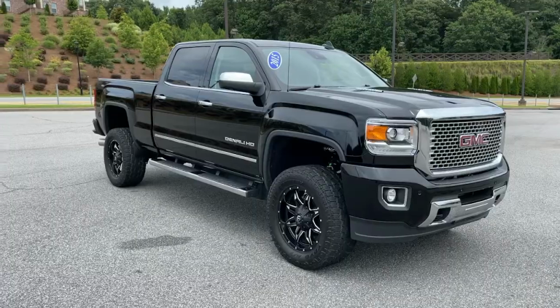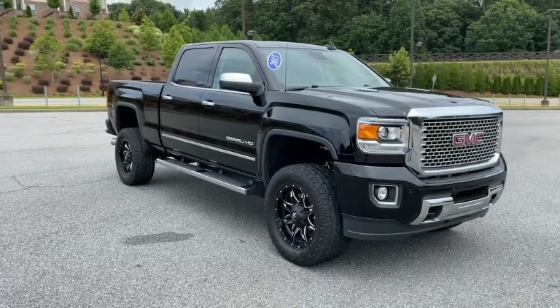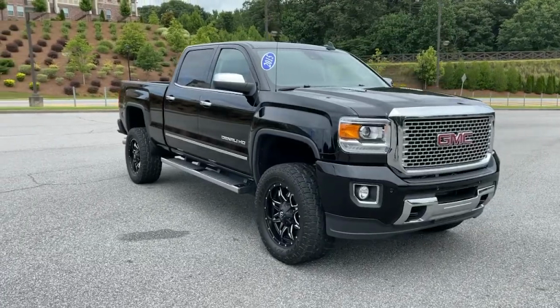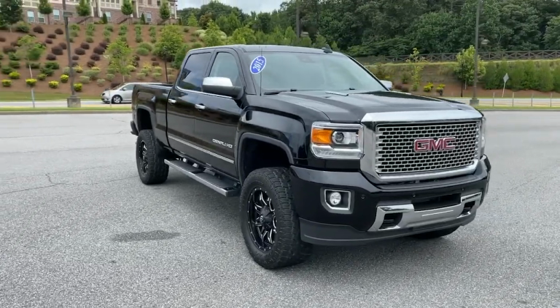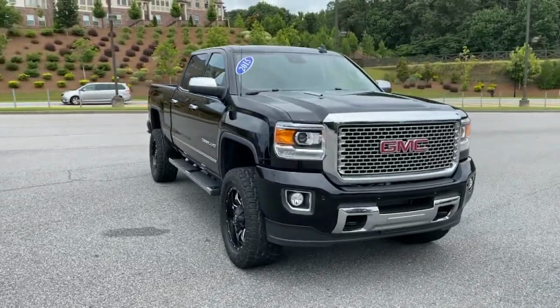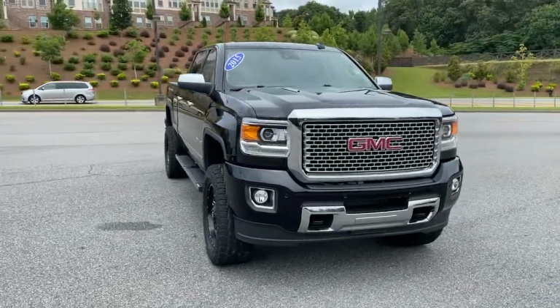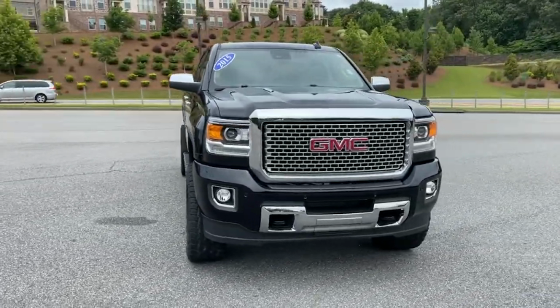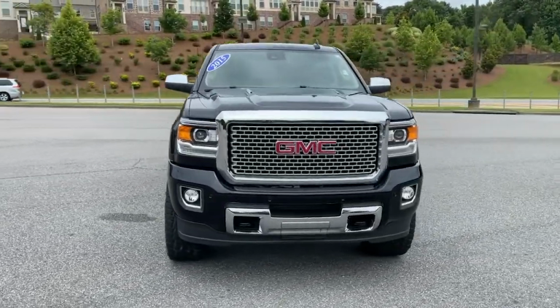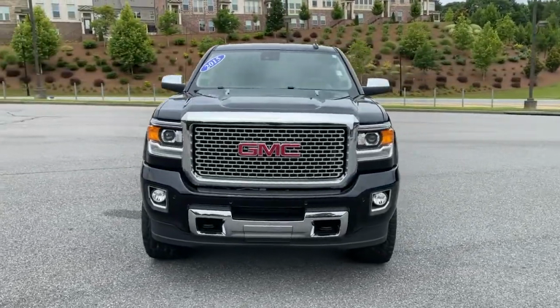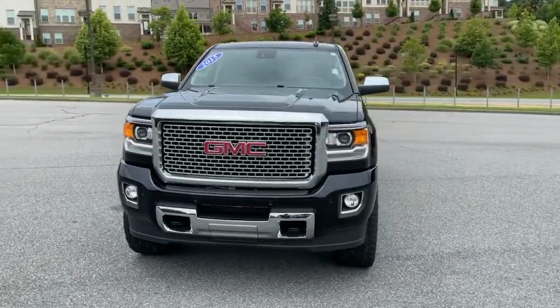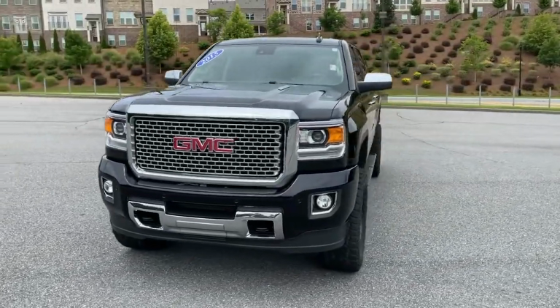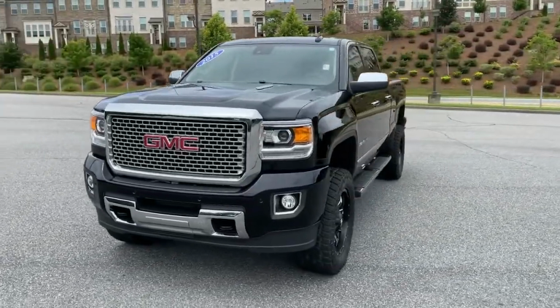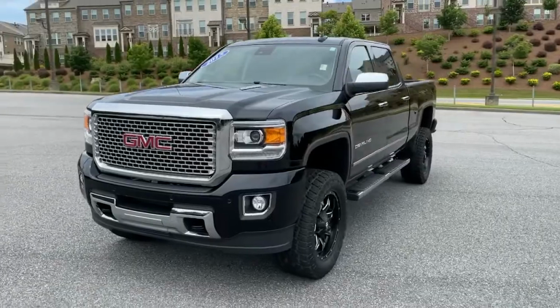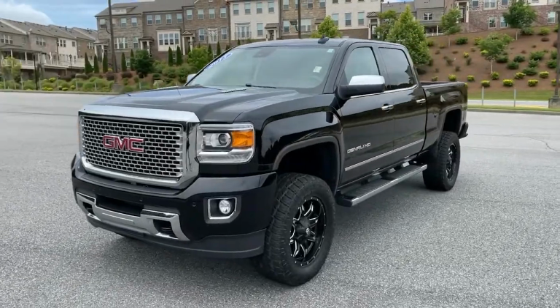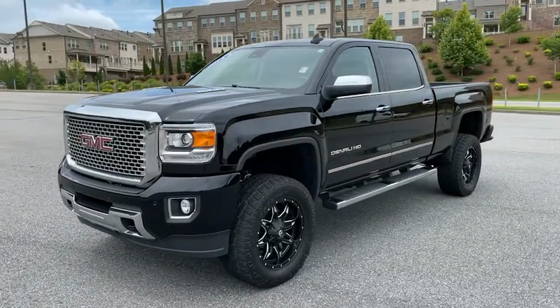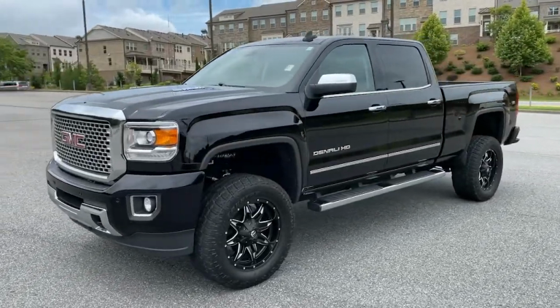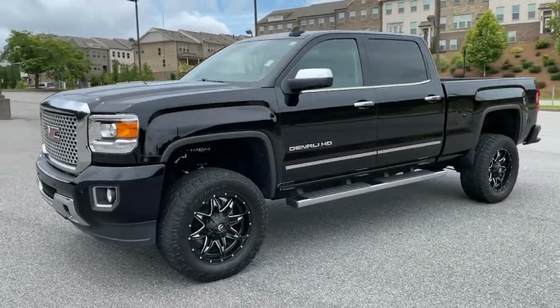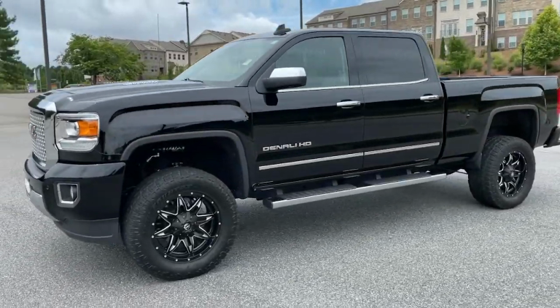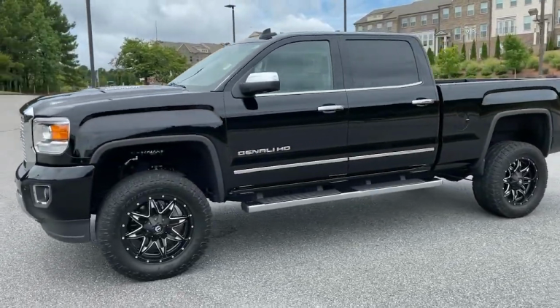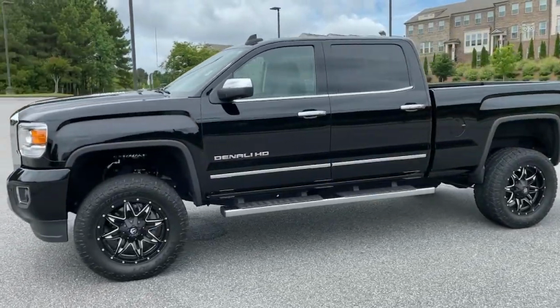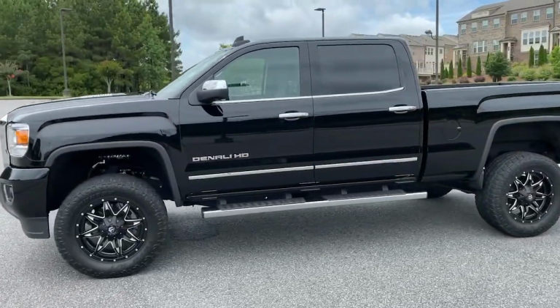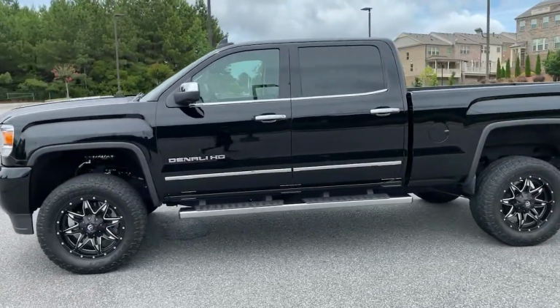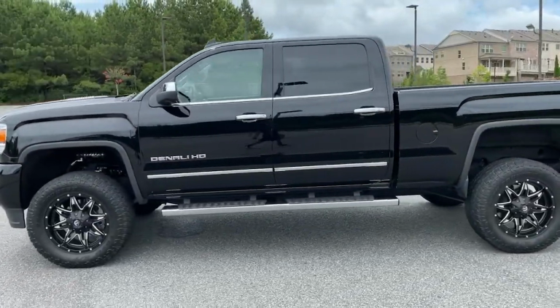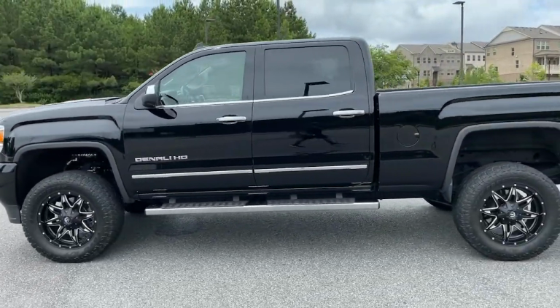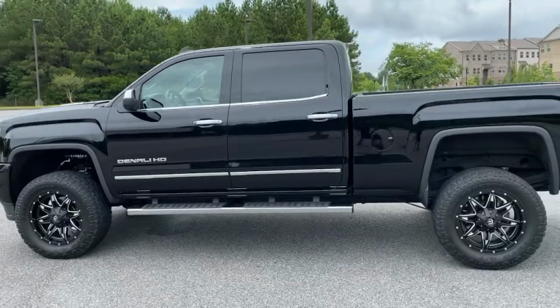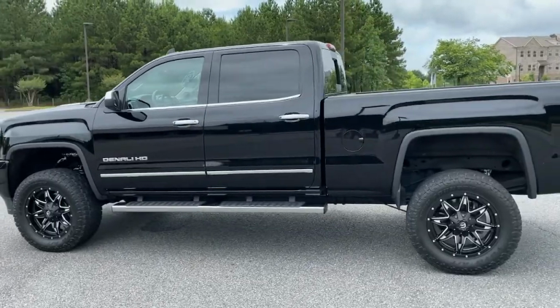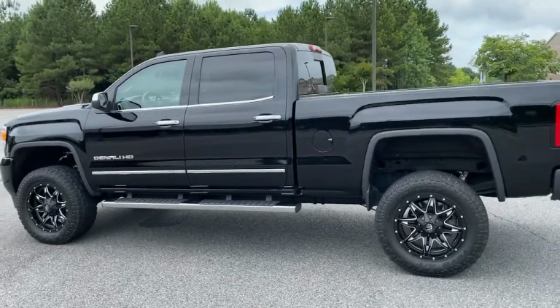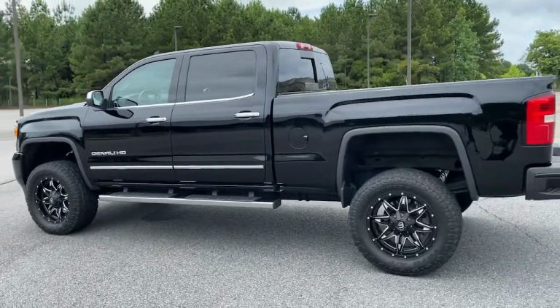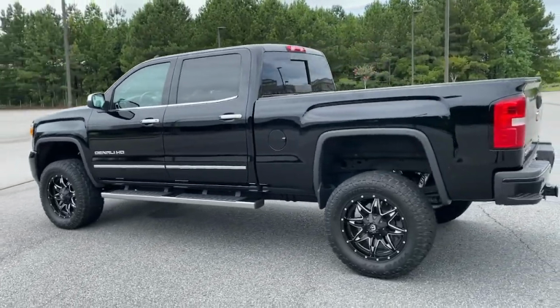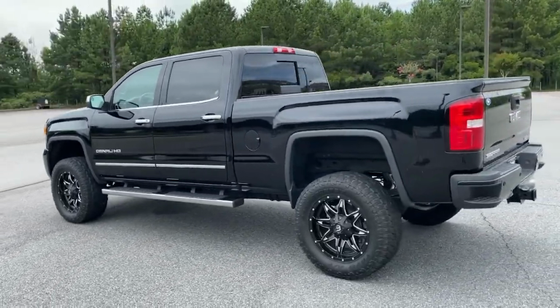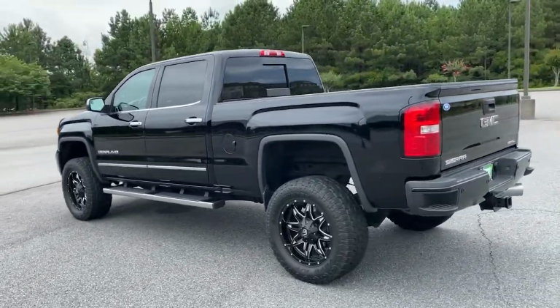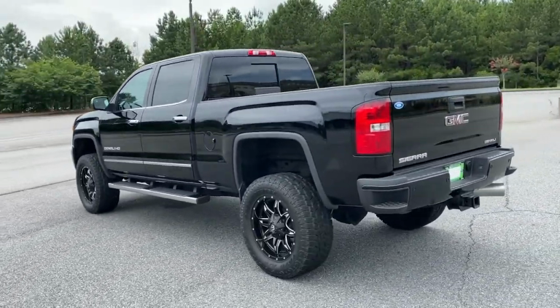Hop into the 2015 GMC Sierra. This vehicle still has fewer than 20,000 miles on the clock, so it won't last long. Make the most of every drive when you travel in modern style and comfort.